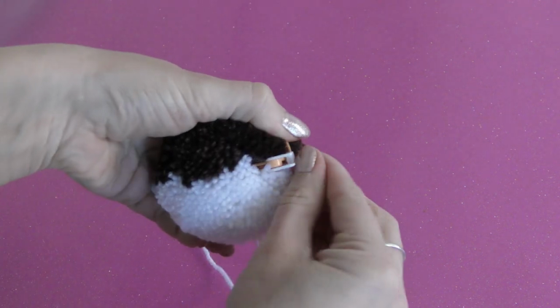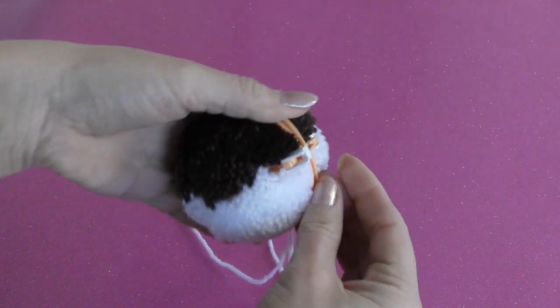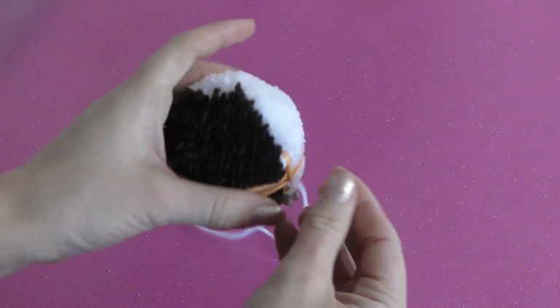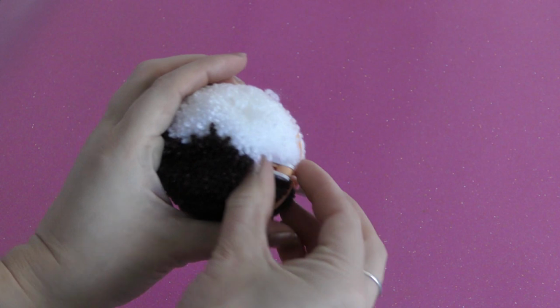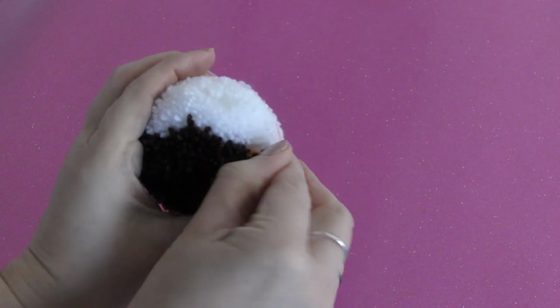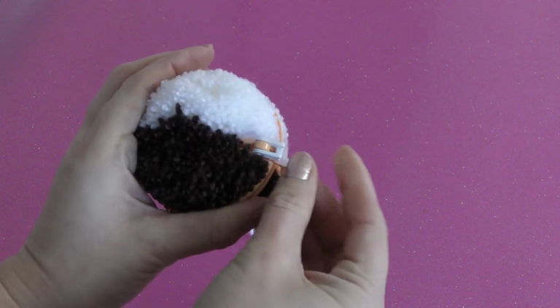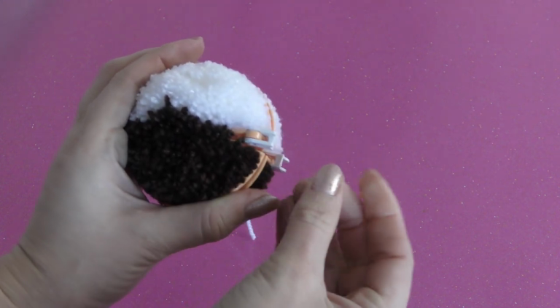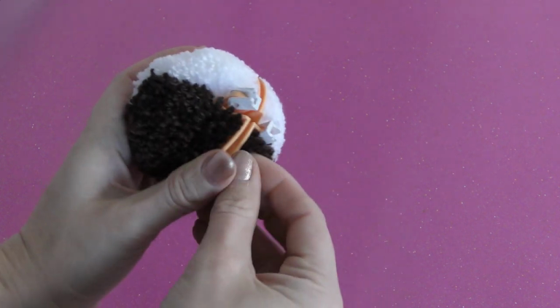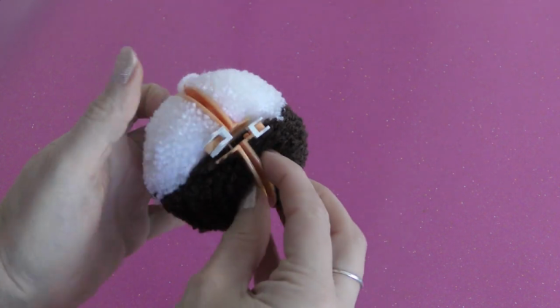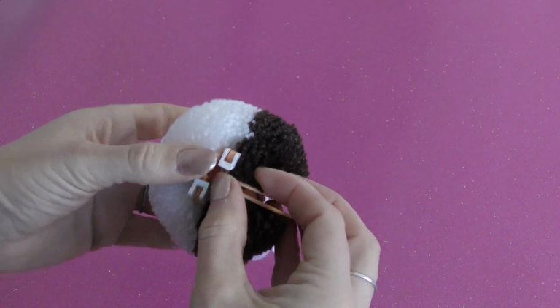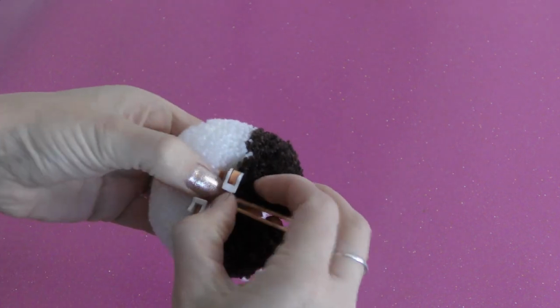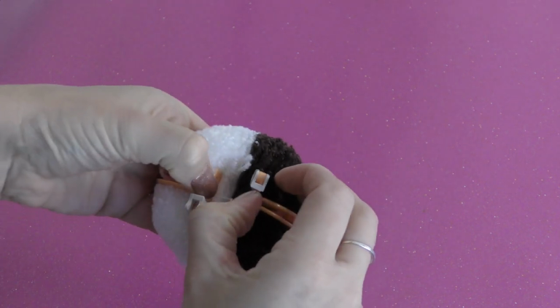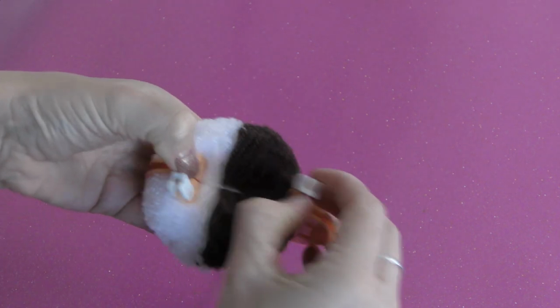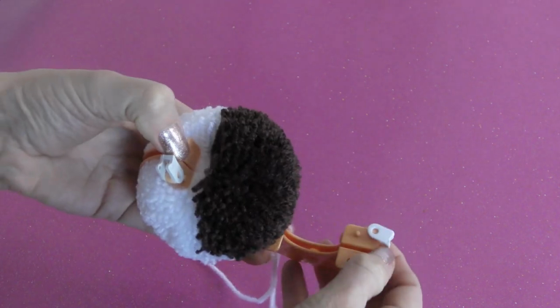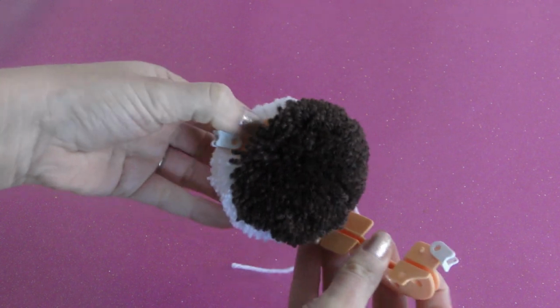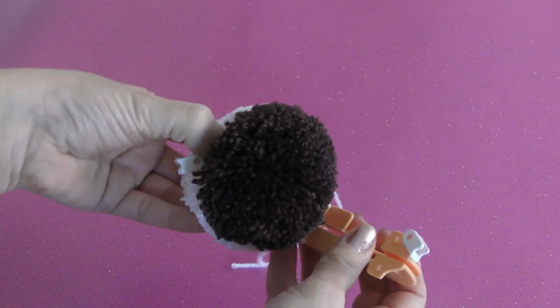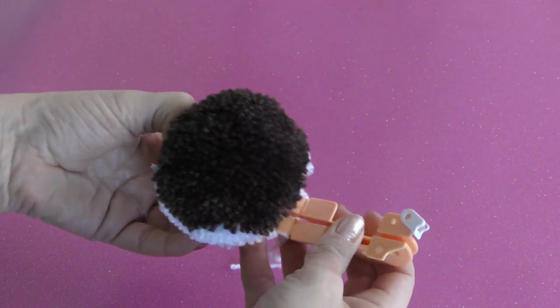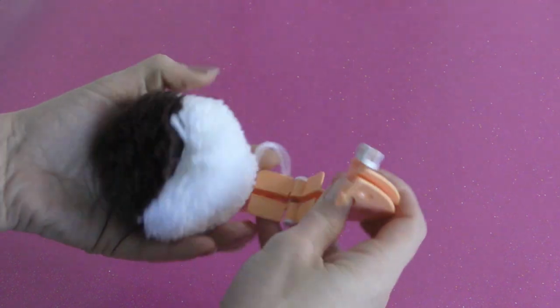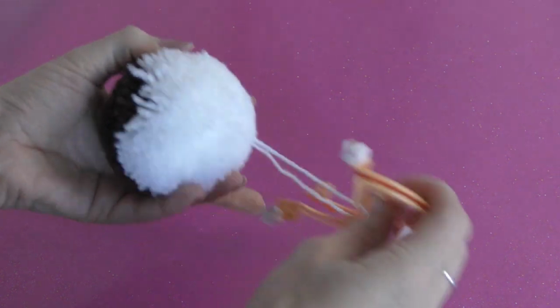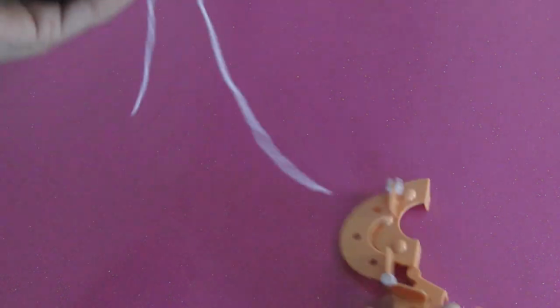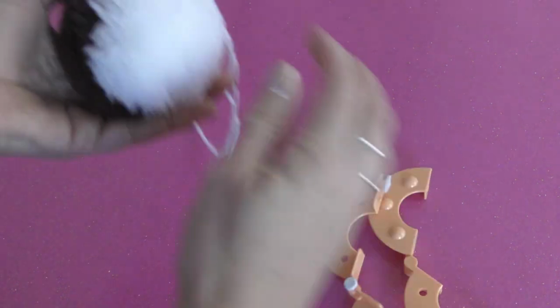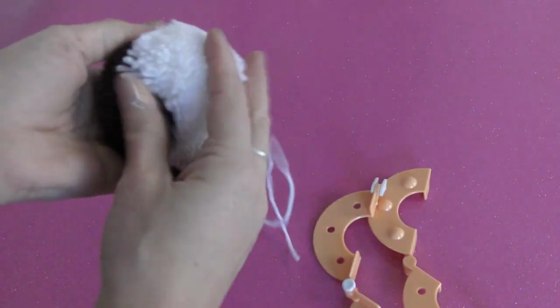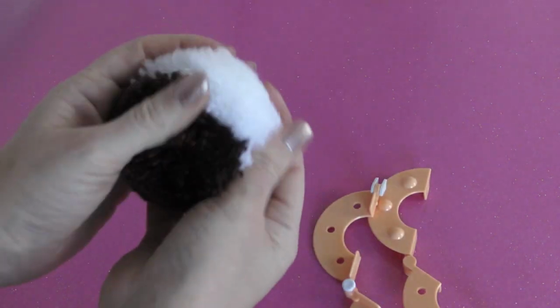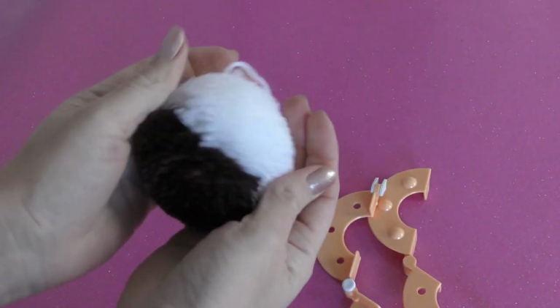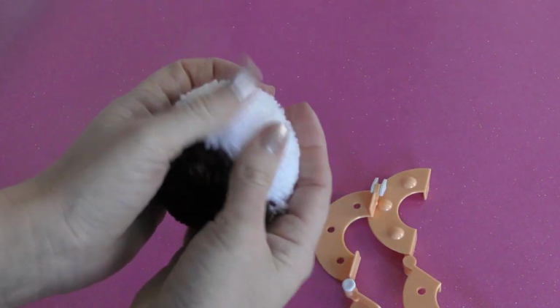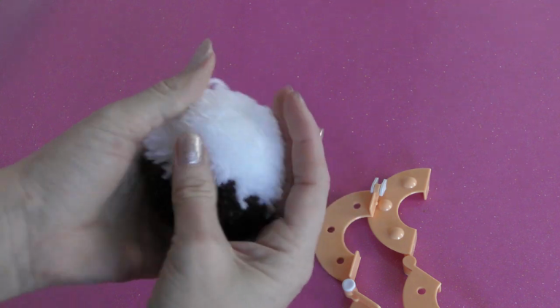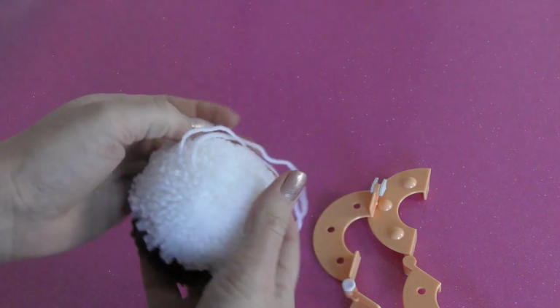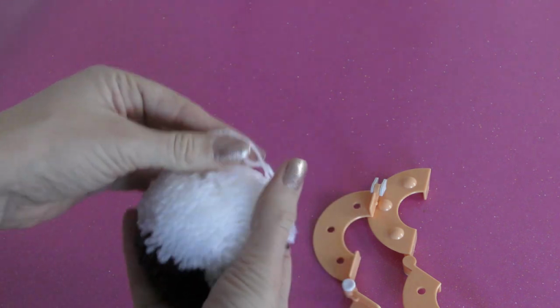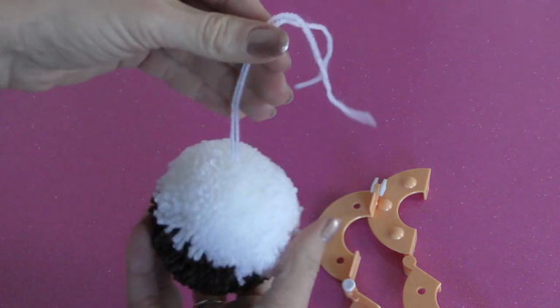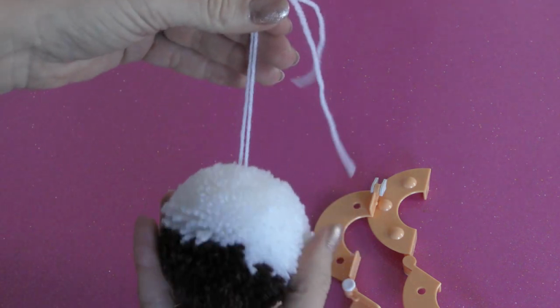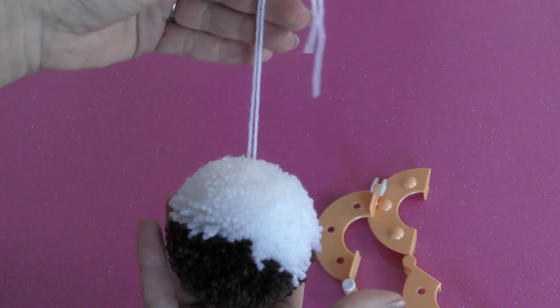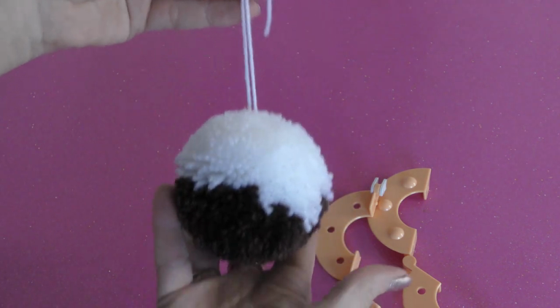Undo the clips and release your pompon. See what I mean about it hanging straight?